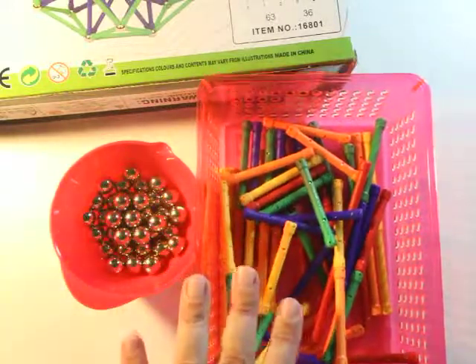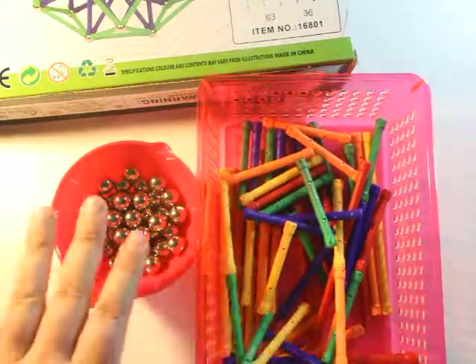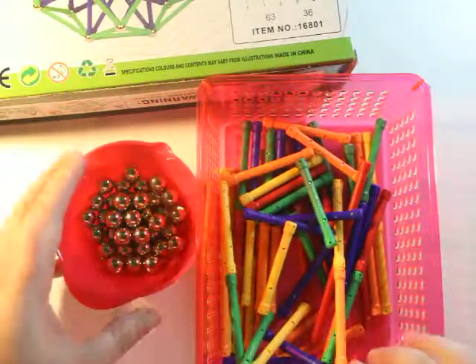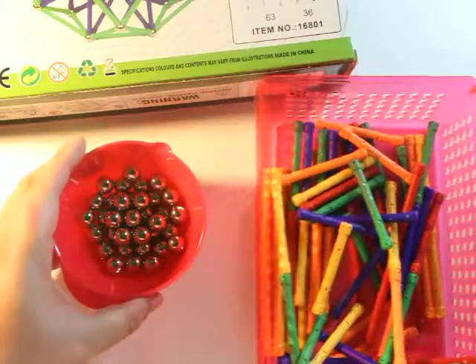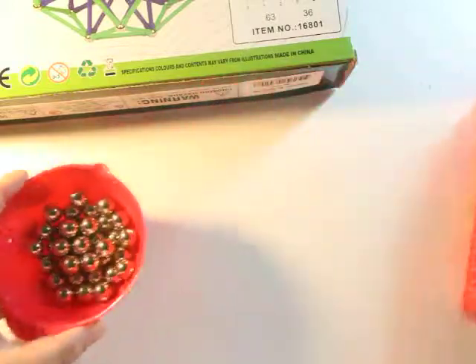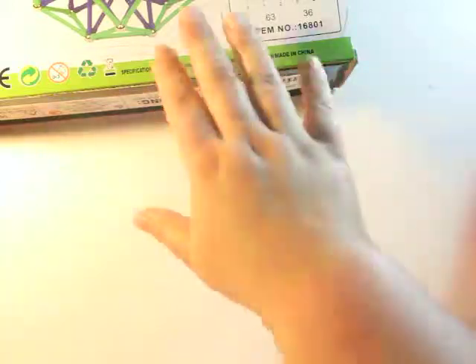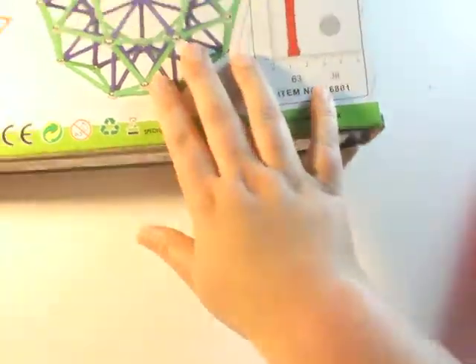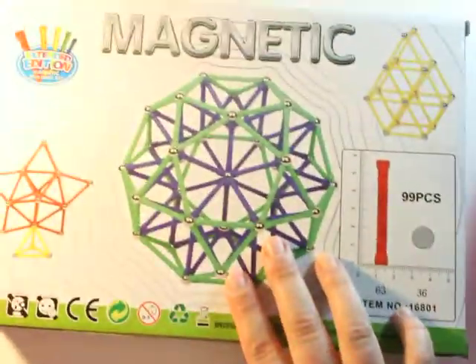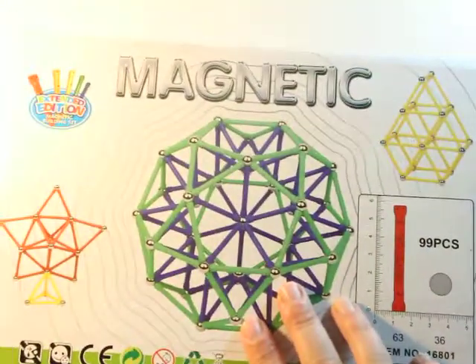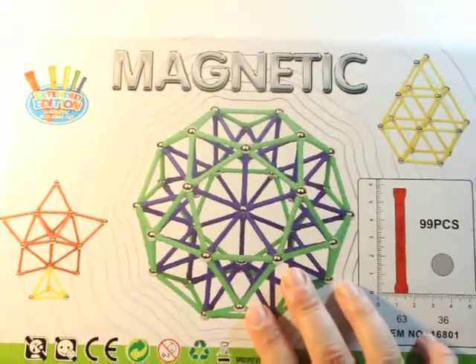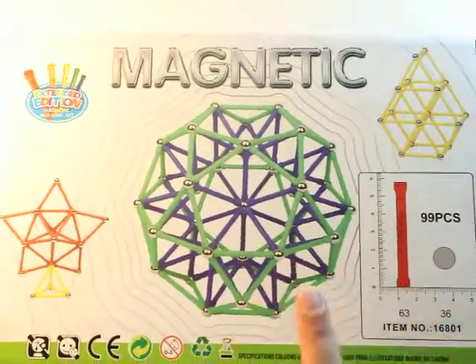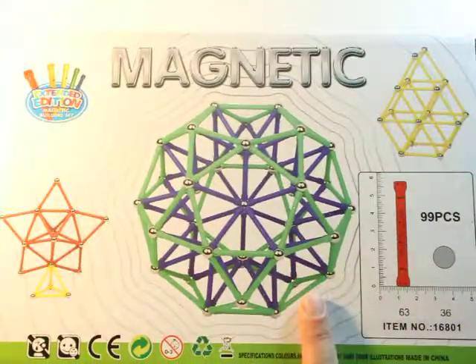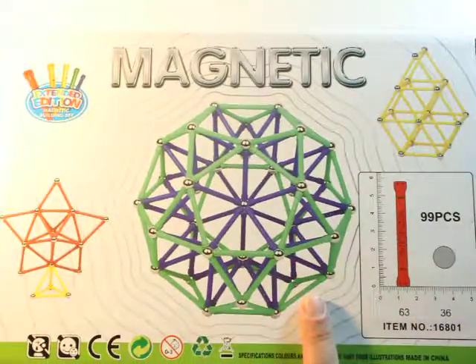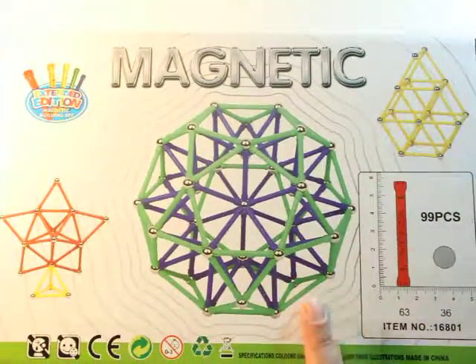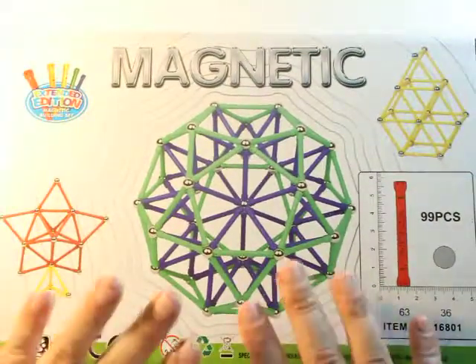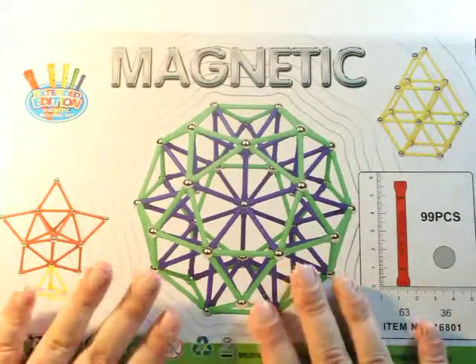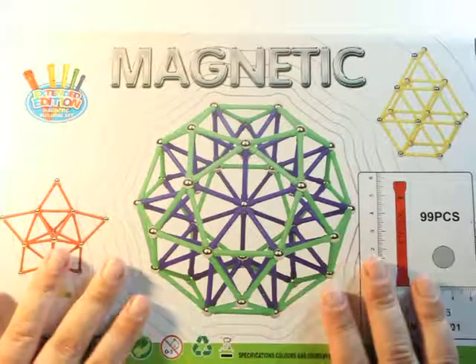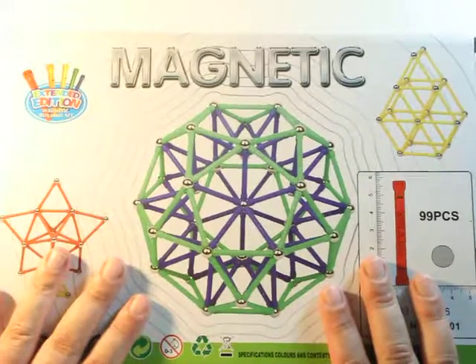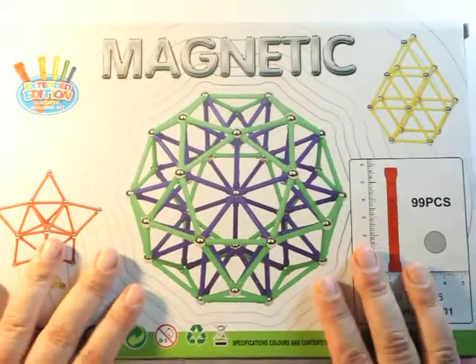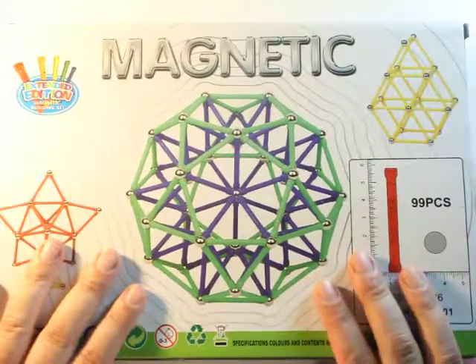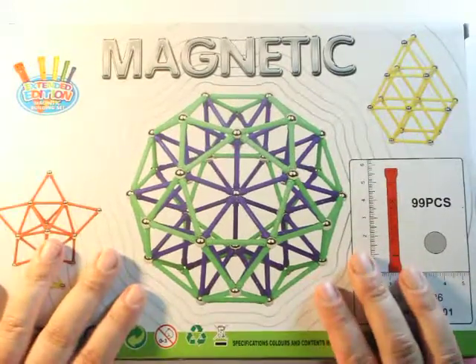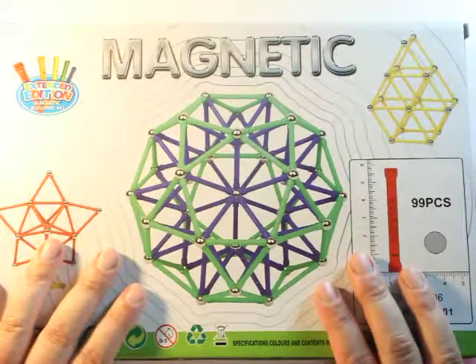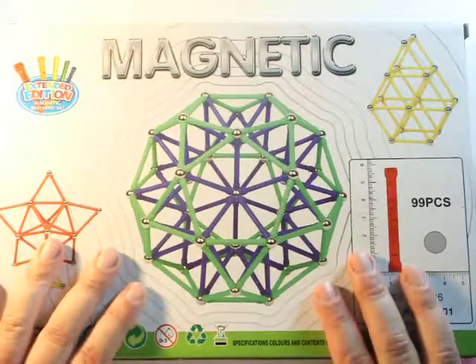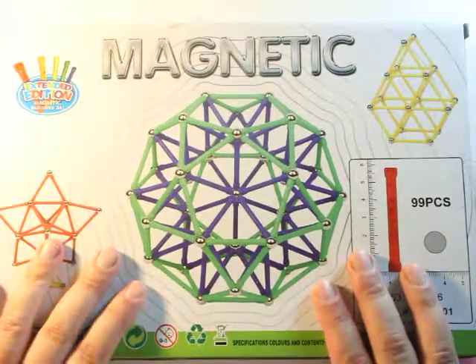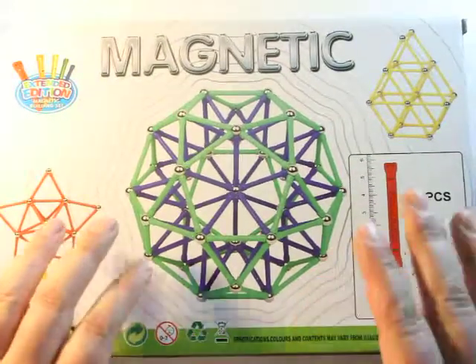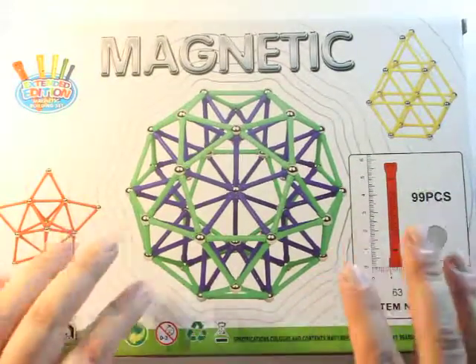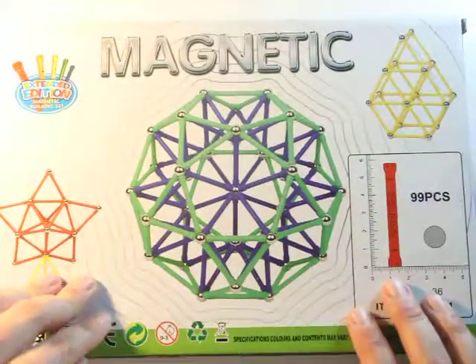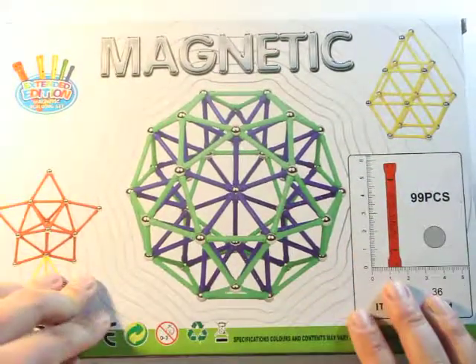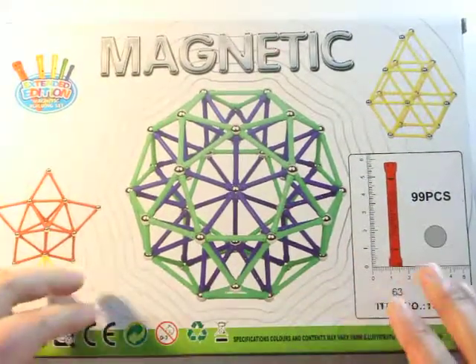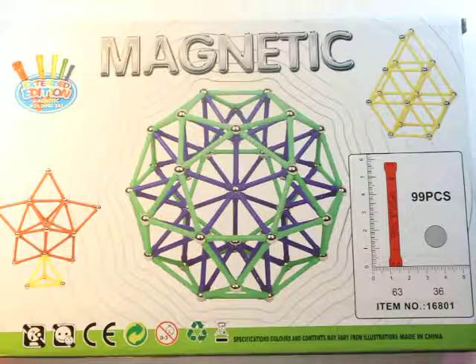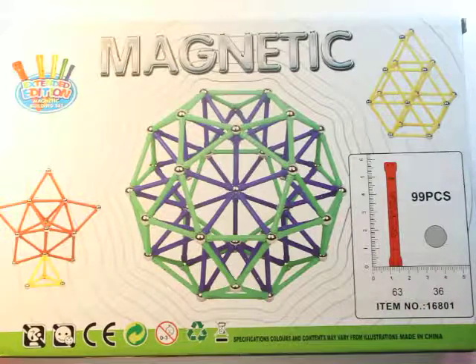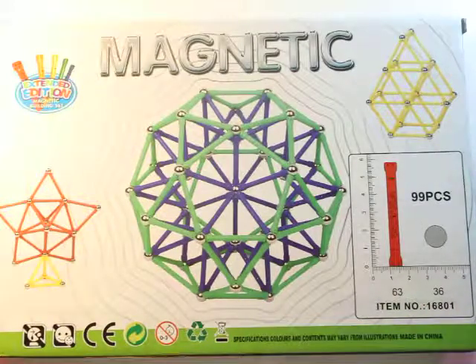Don't forget to check out the description box below — I'm going to leave a link to this magnetic set. I'll show you the box one more time. Your kids are going to learn so much and you're going to be blown away.